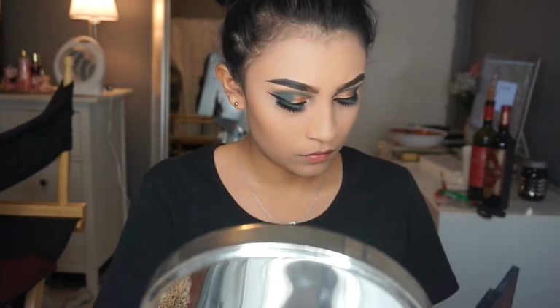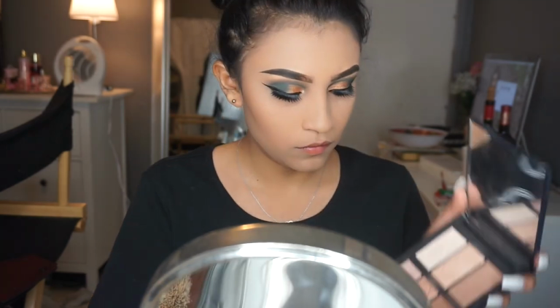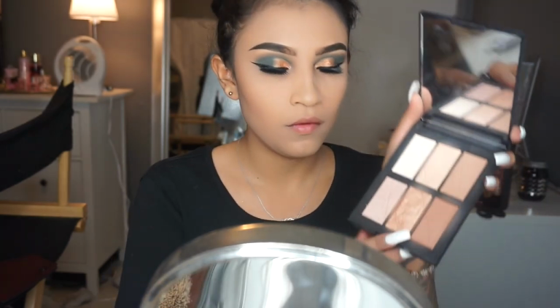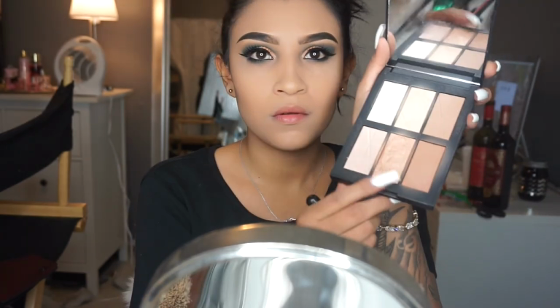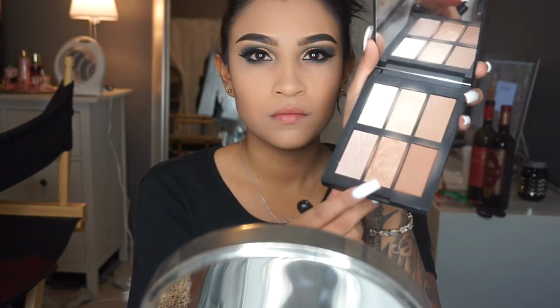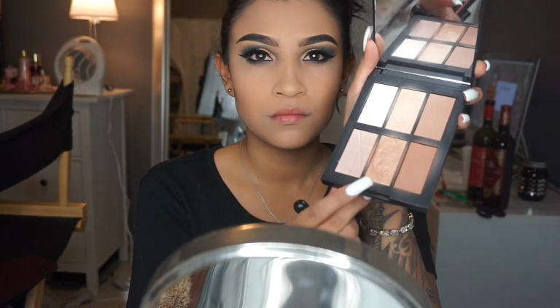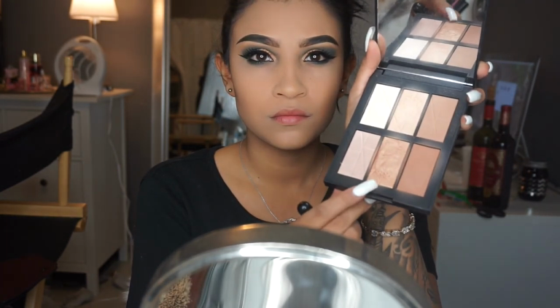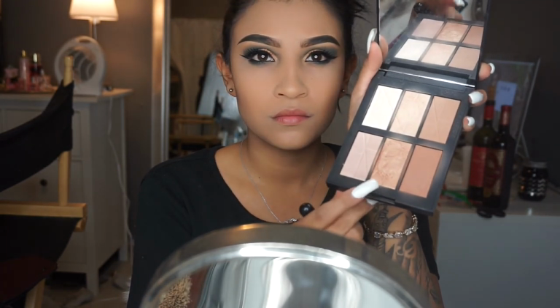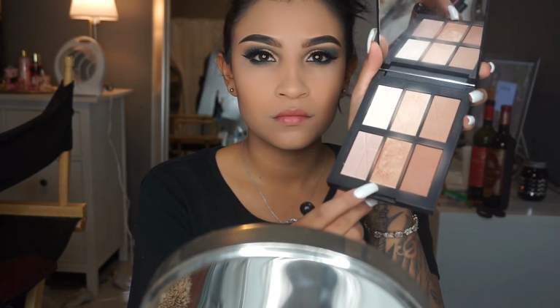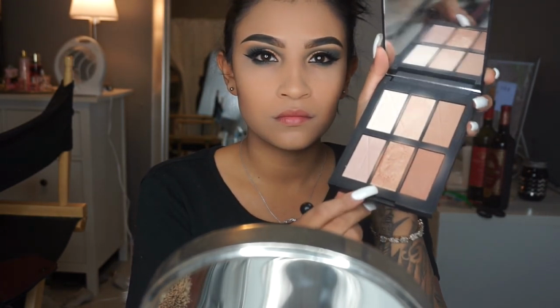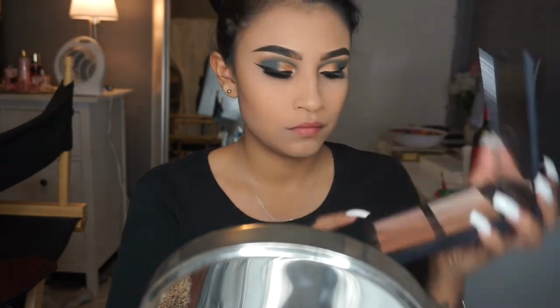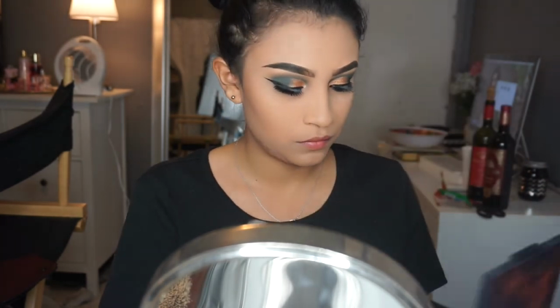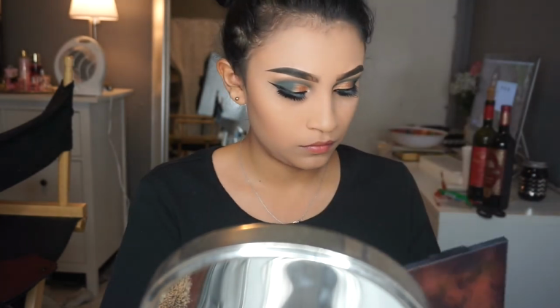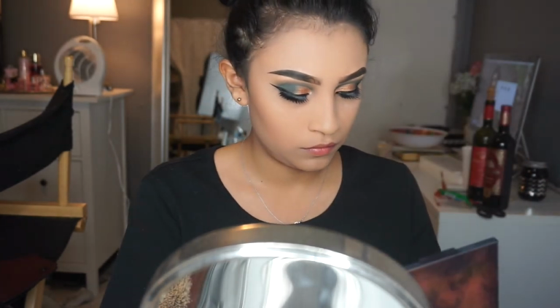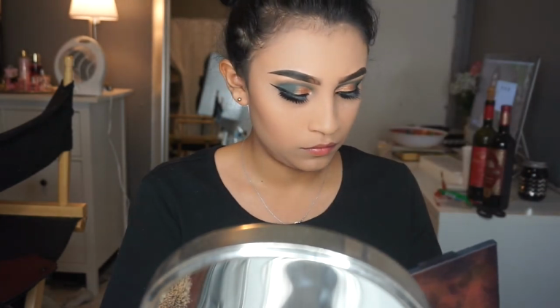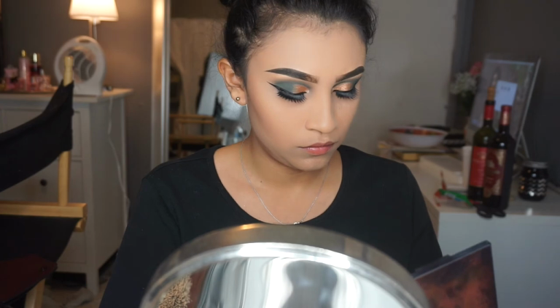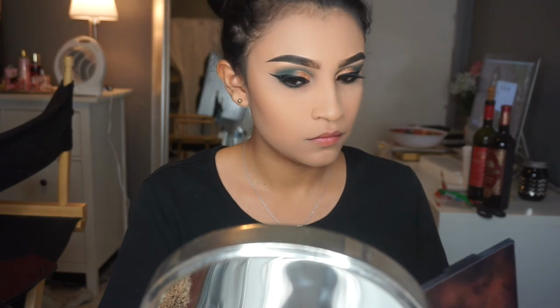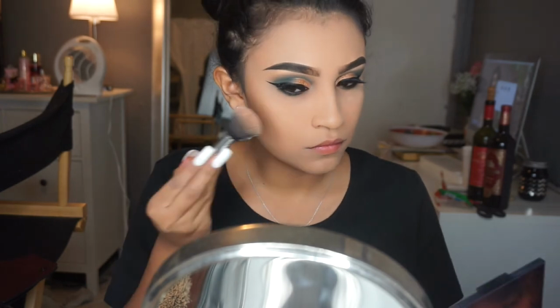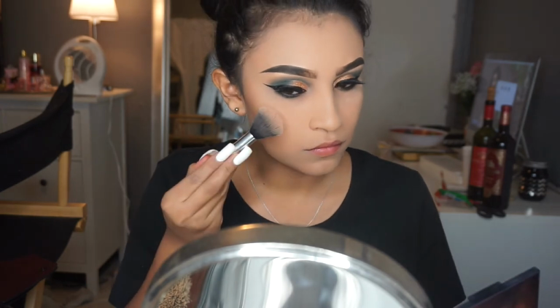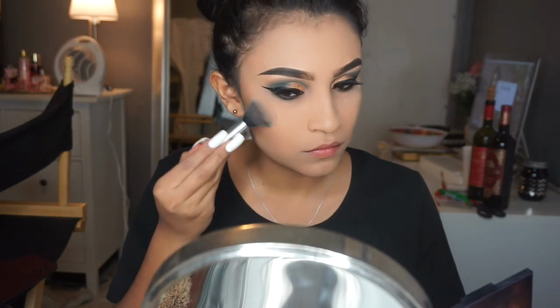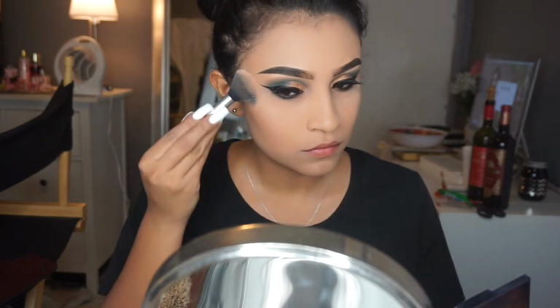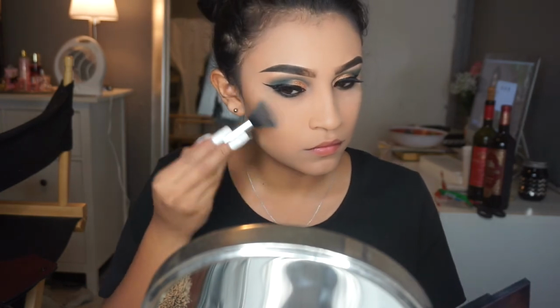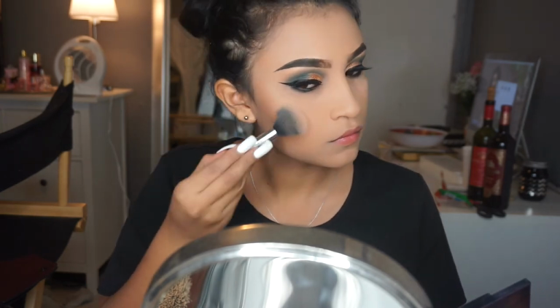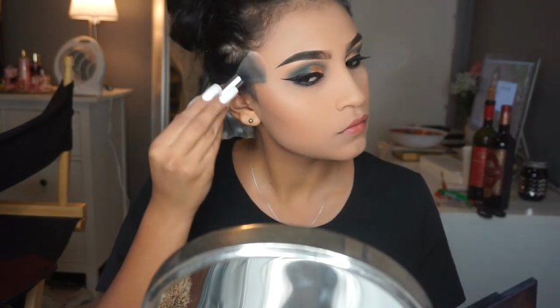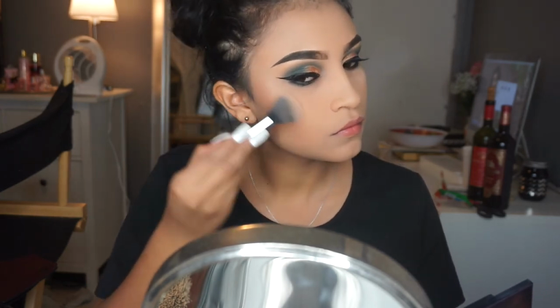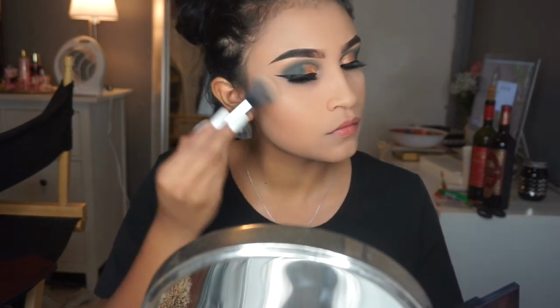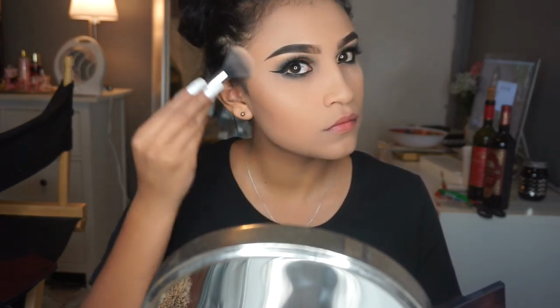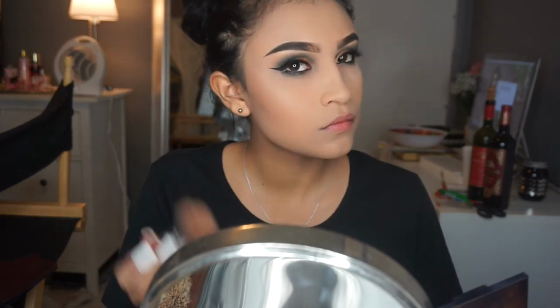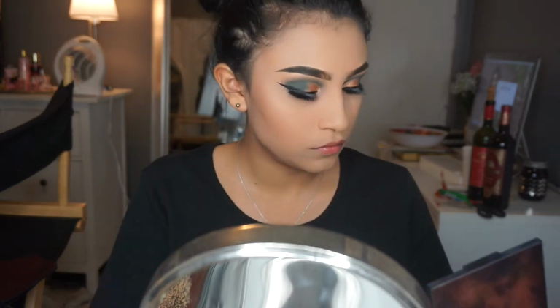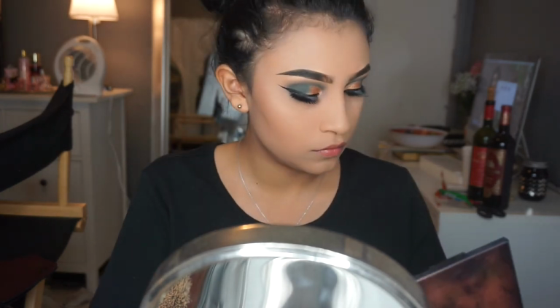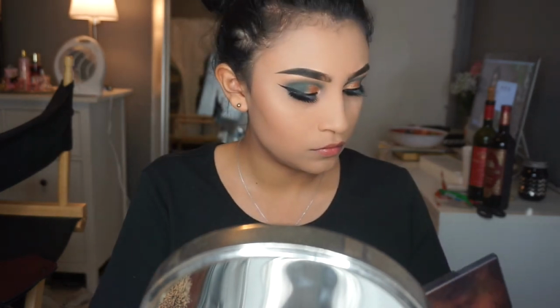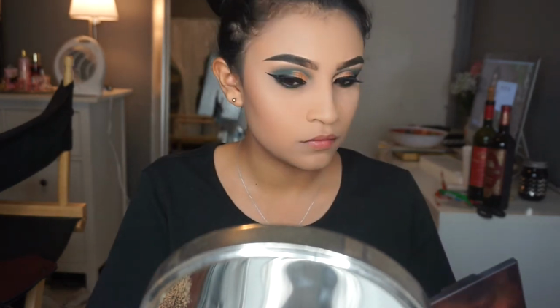Next I'm gonna be applying this gold highlighter — it's the second one on the bottom row. I'm gonna apply that lightly on my cheekbones just so I can have a little bit of a glow.